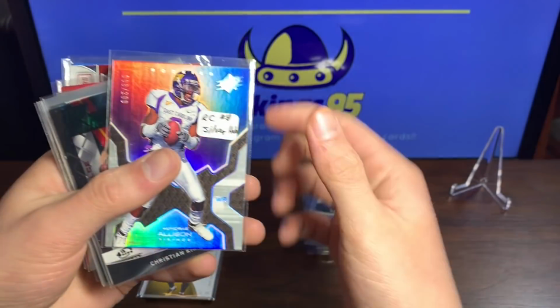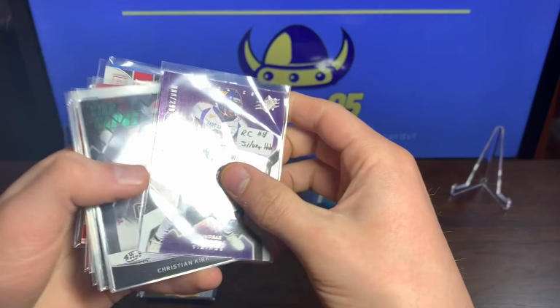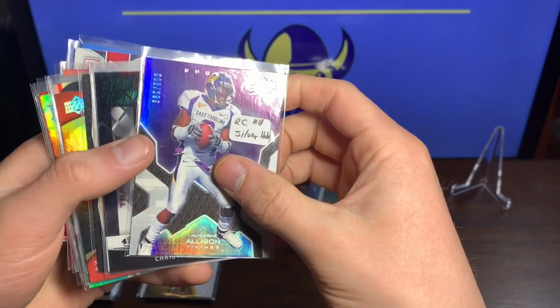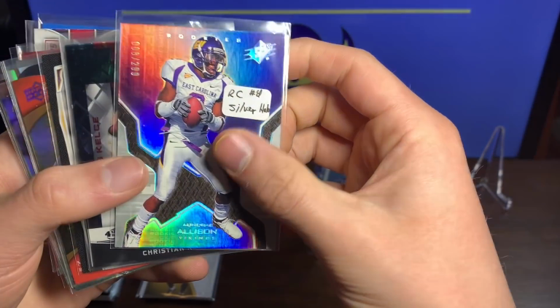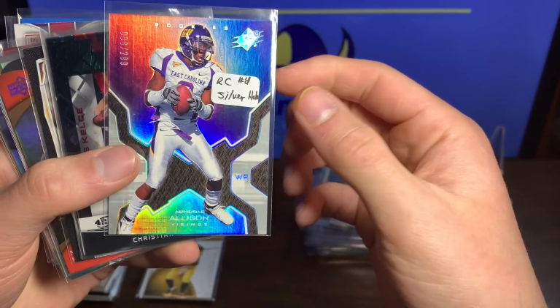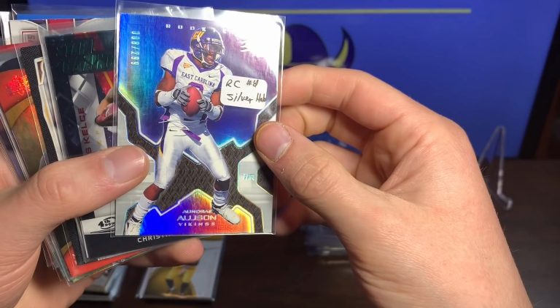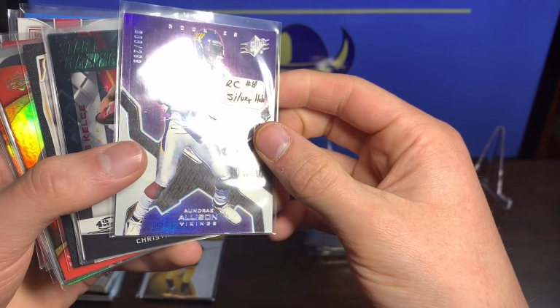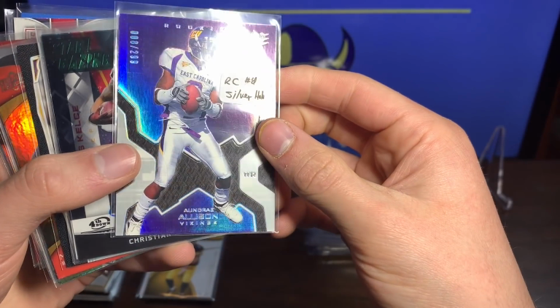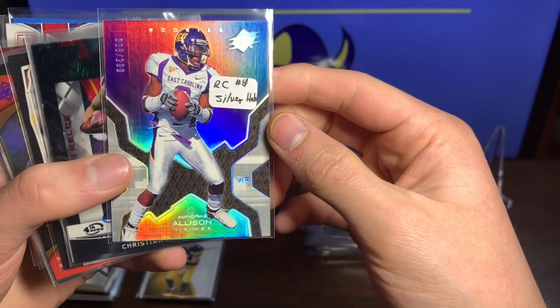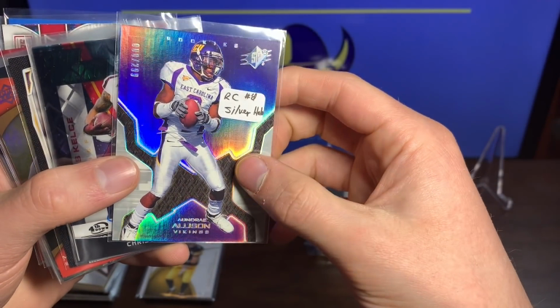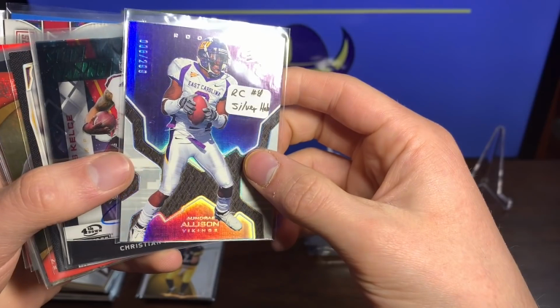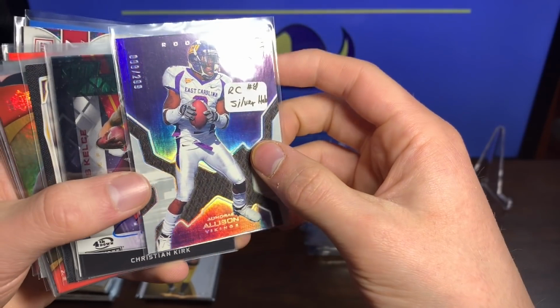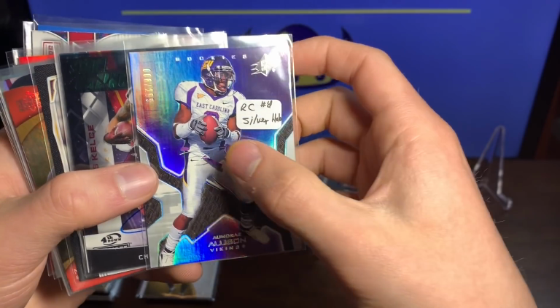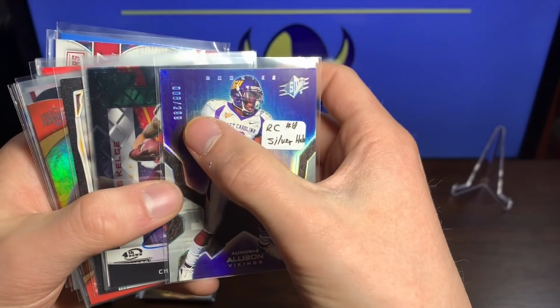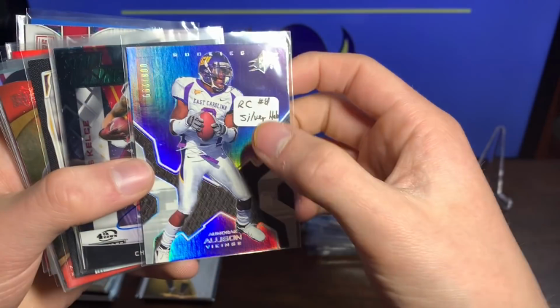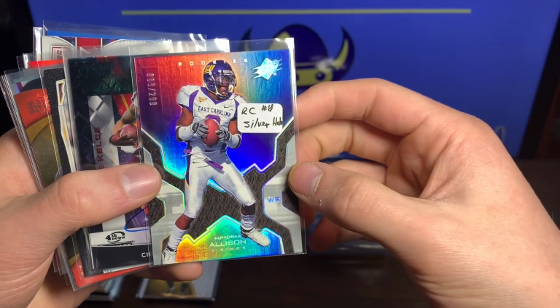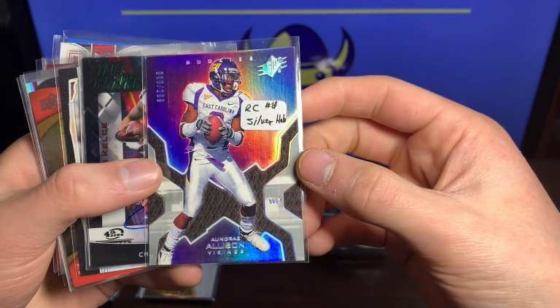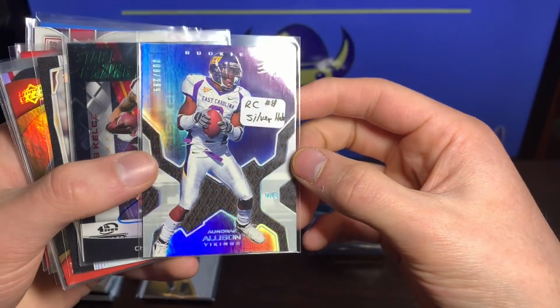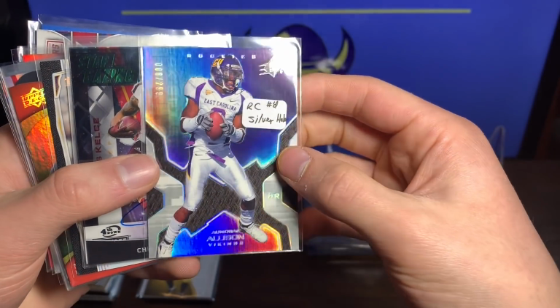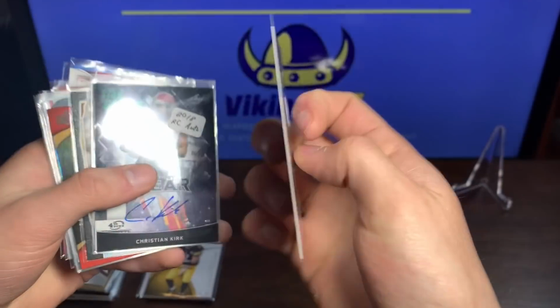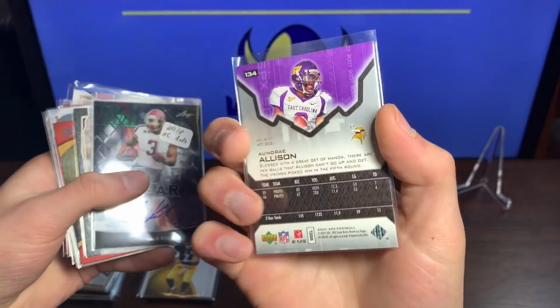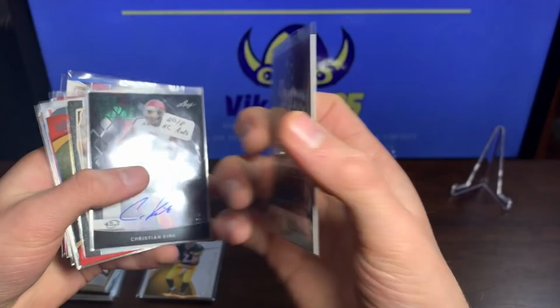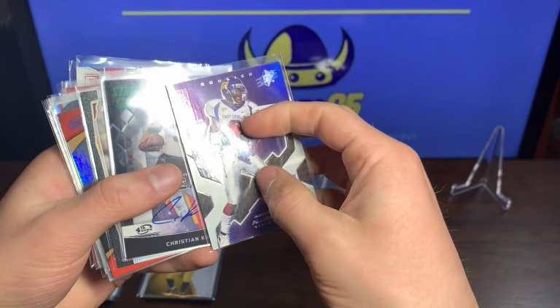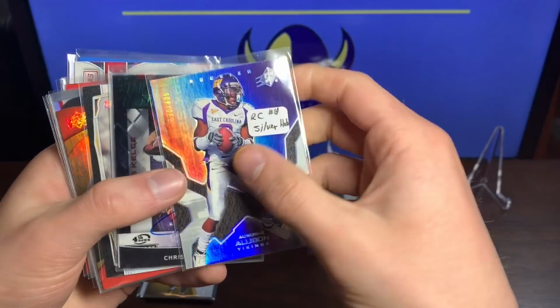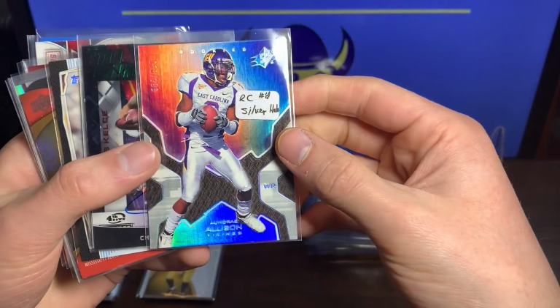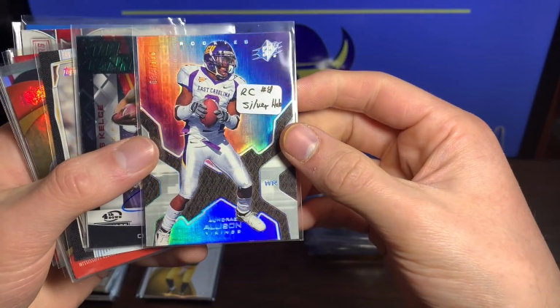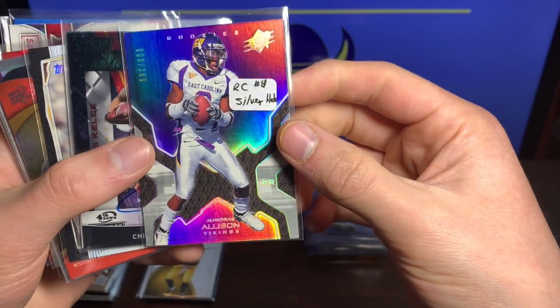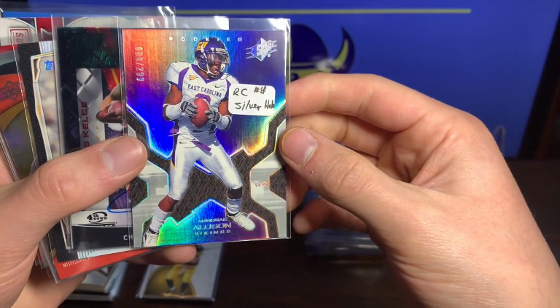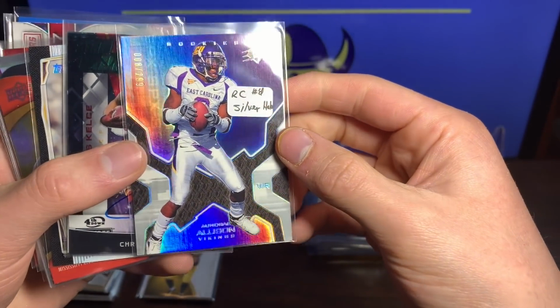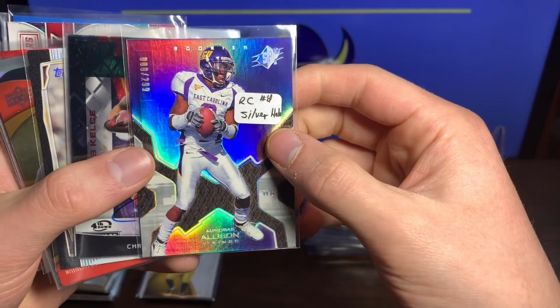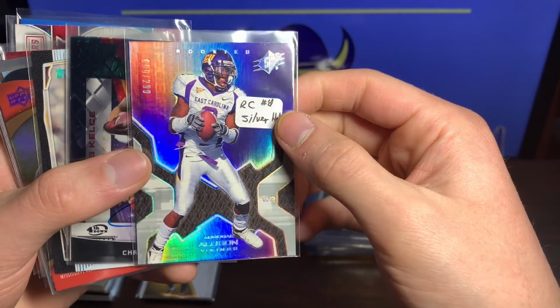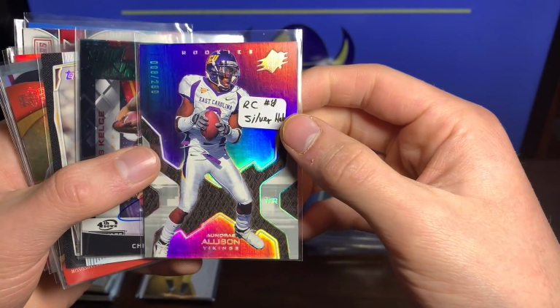We got an Andre Allison Vikings wide receiver numbered out of 299 — that's a beautiful looking card. I really like that, very very nice rookie card silver label.